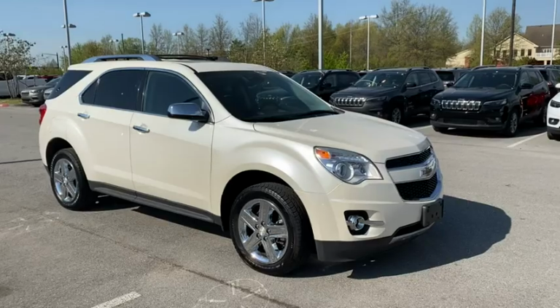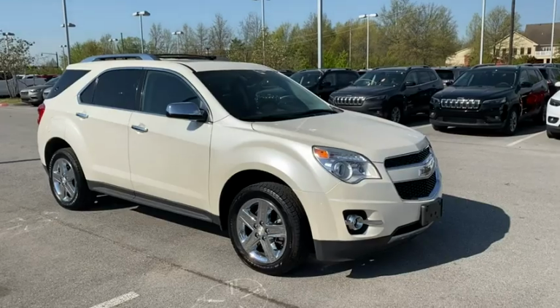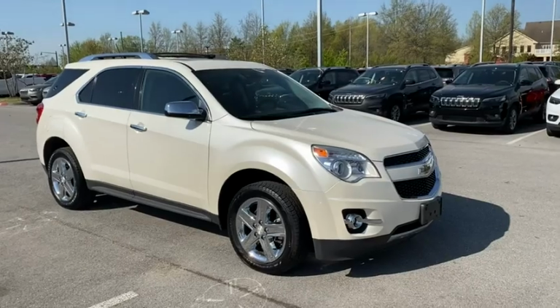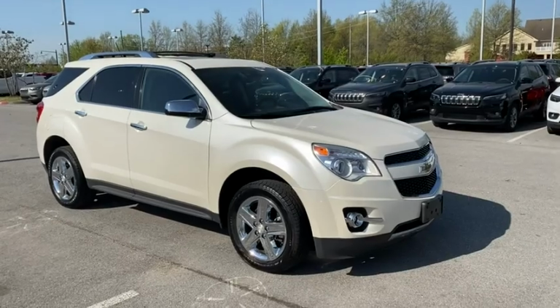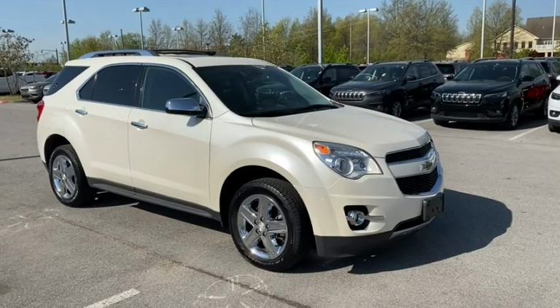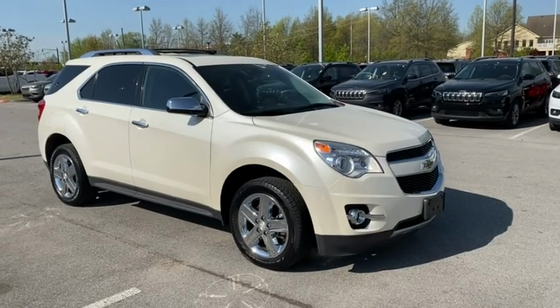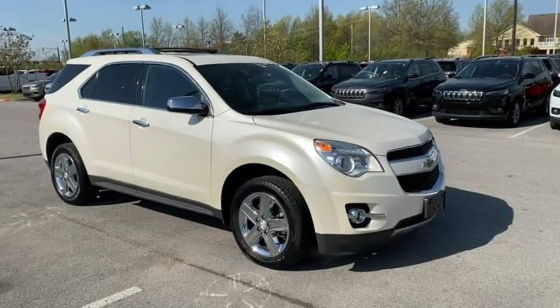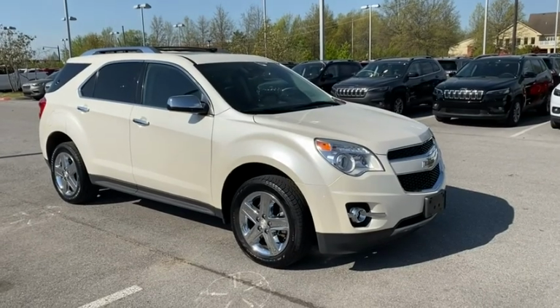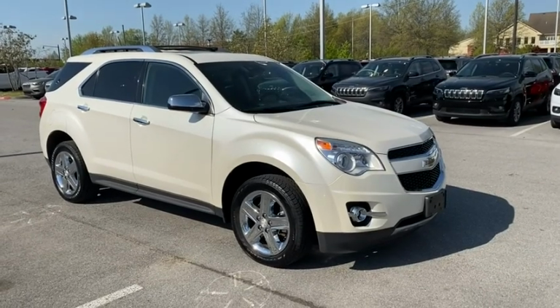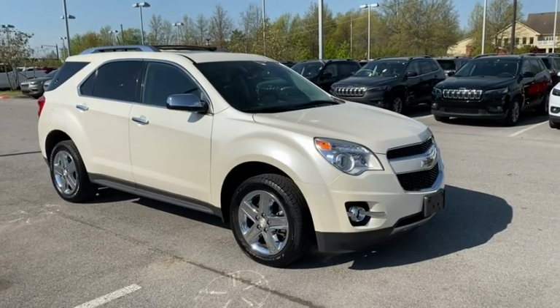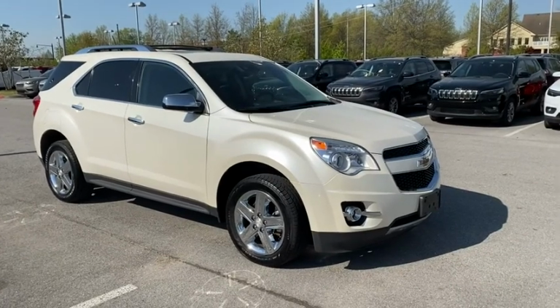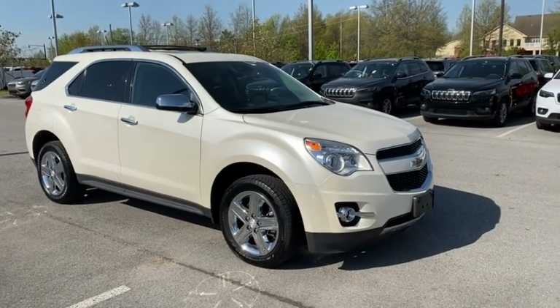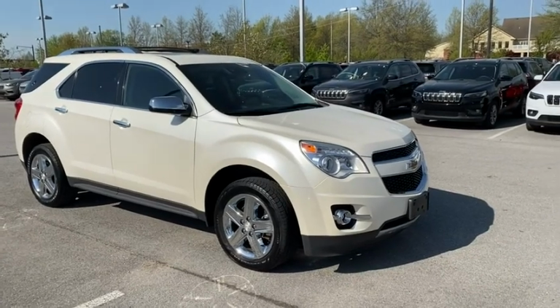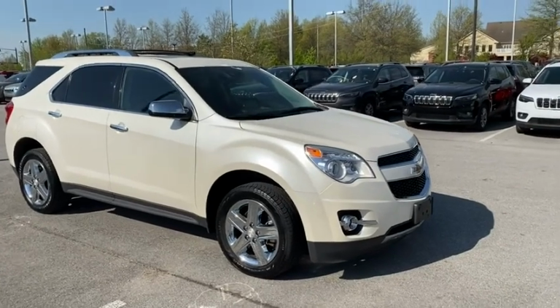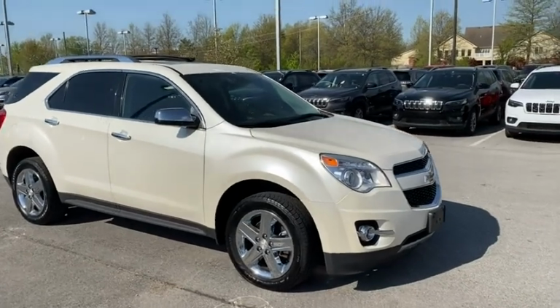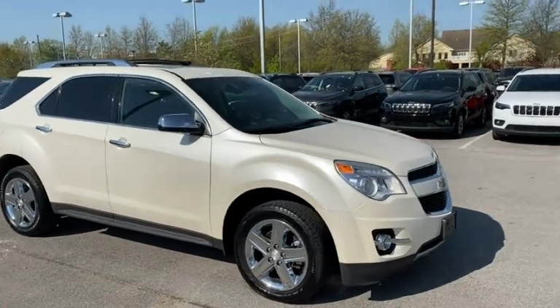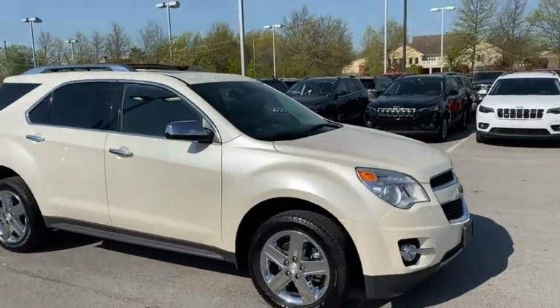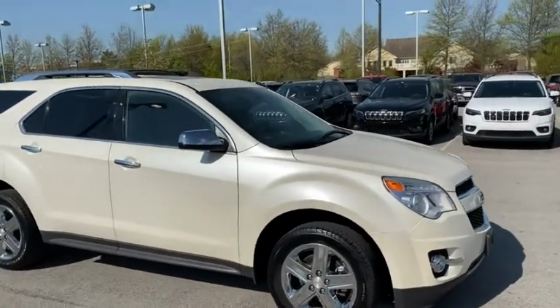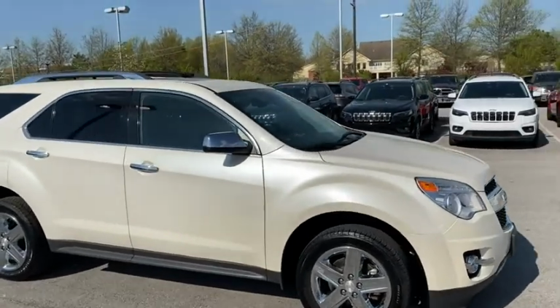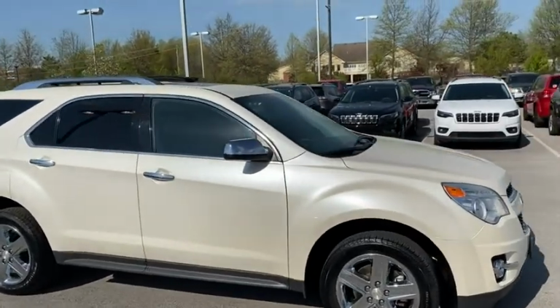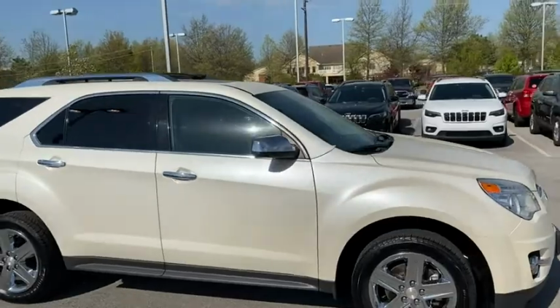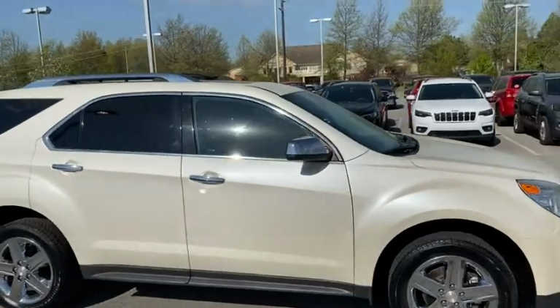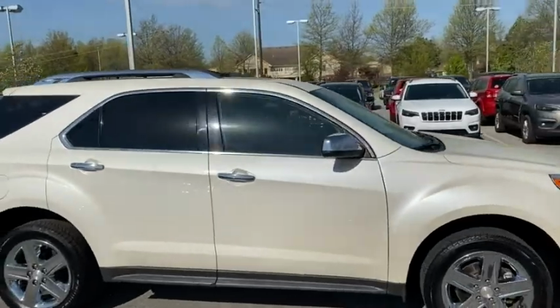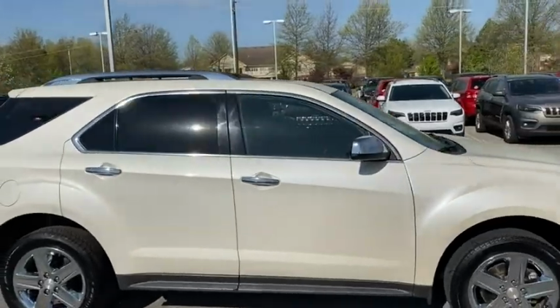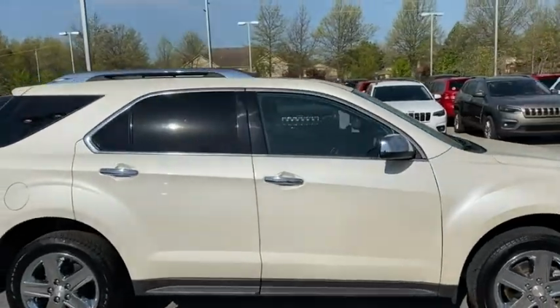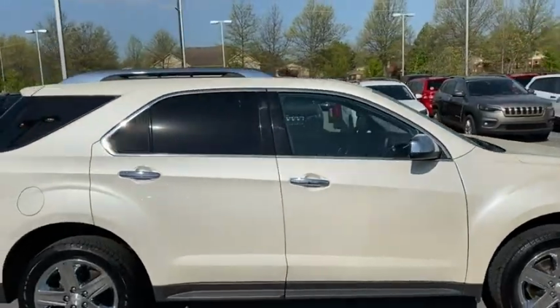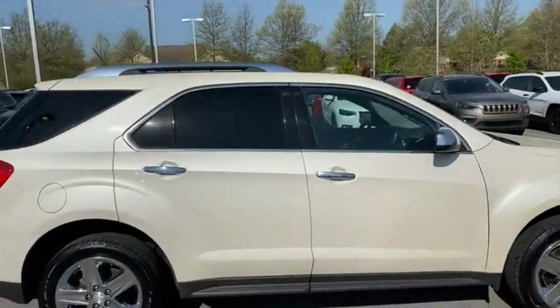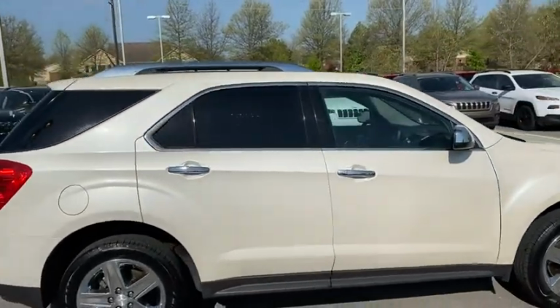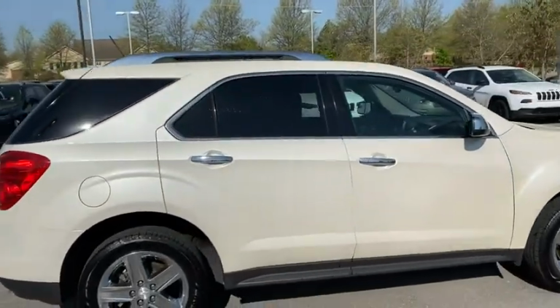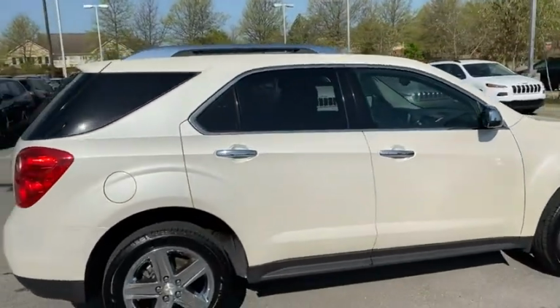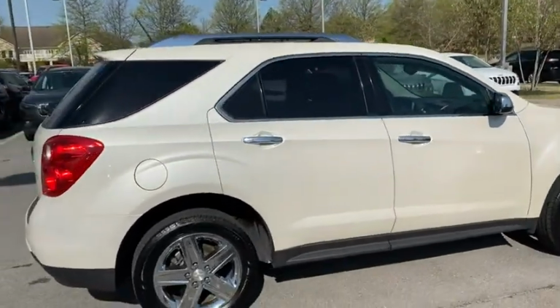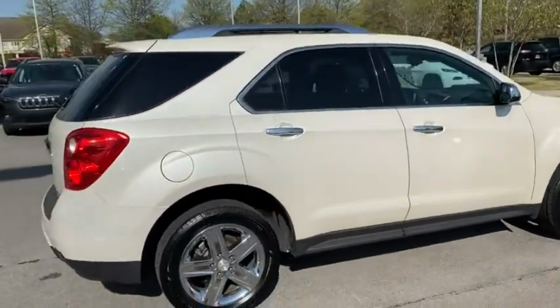We are pleased to show you the 2014 Chevrolet Equinox. Fuel efficiency, safety, and value equals the Chevy Equinox.